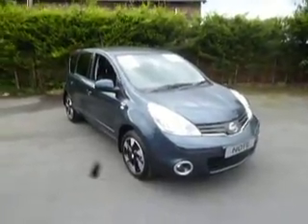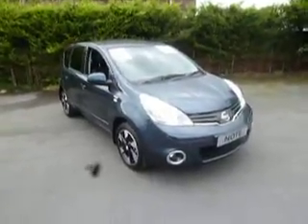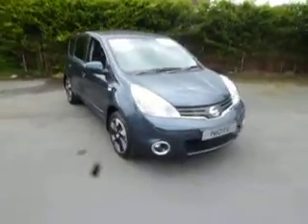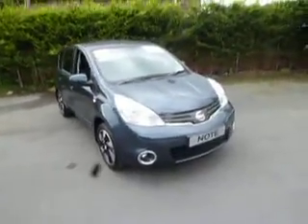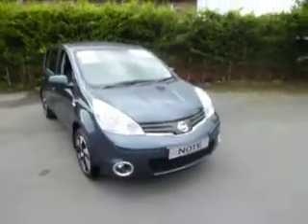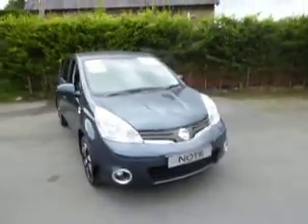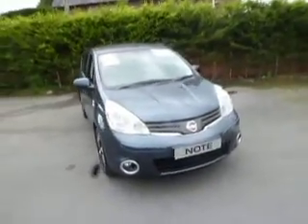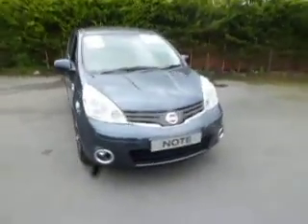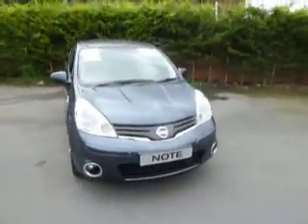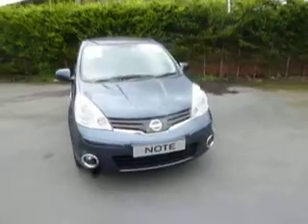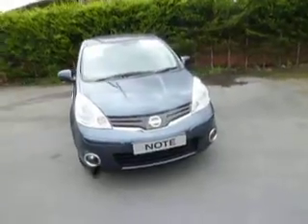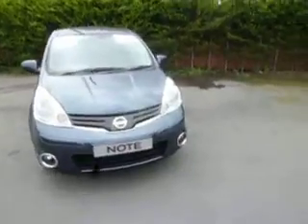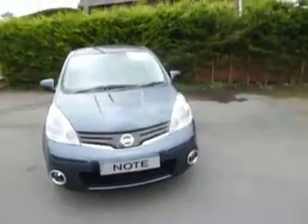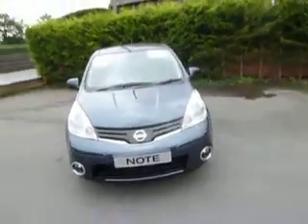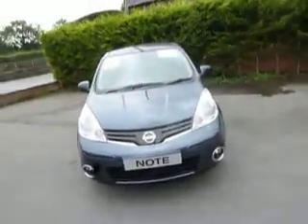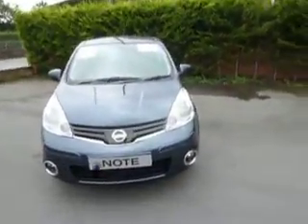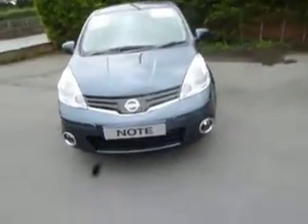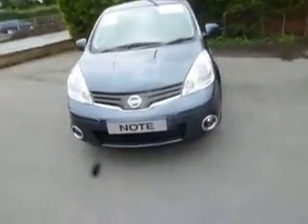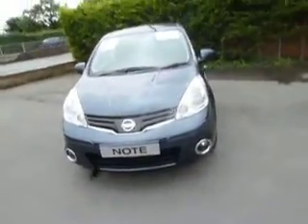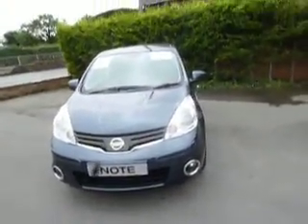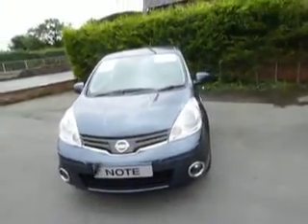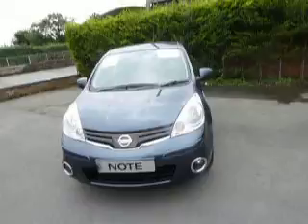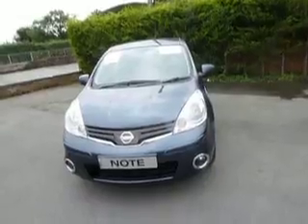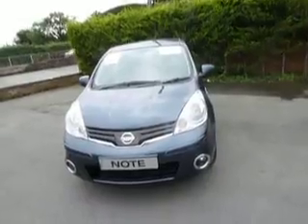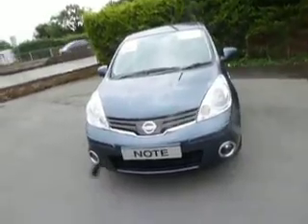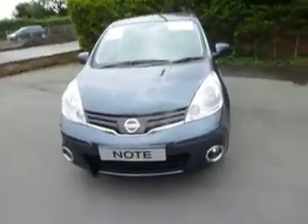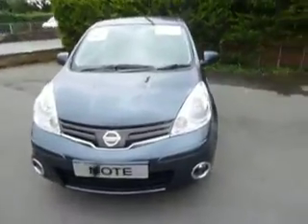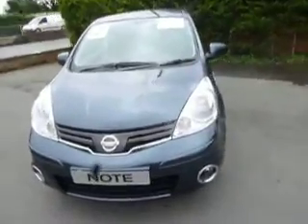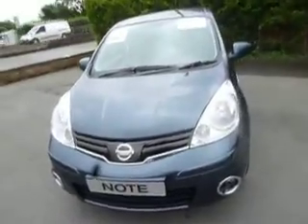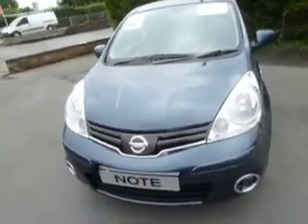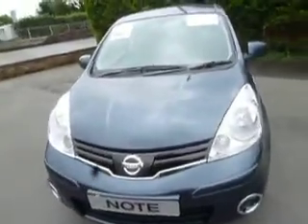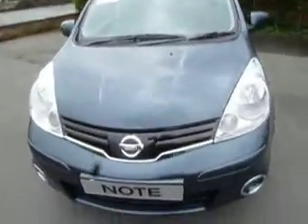Hello and welcome to JT Hughes Nissan in Oswestry. My name is Simon and I'm going to show you around this Nissan Note today. This is a 1.4 N-Tec Plus and it's in the haptic blue metallic. Let's have a closer look.